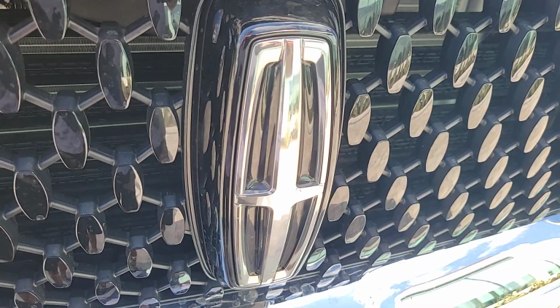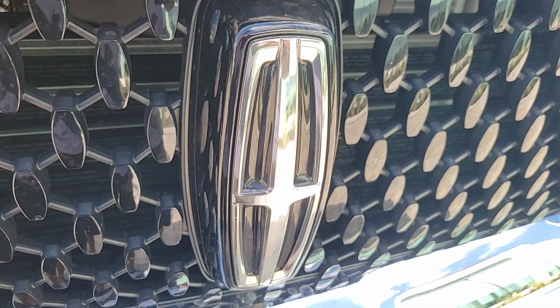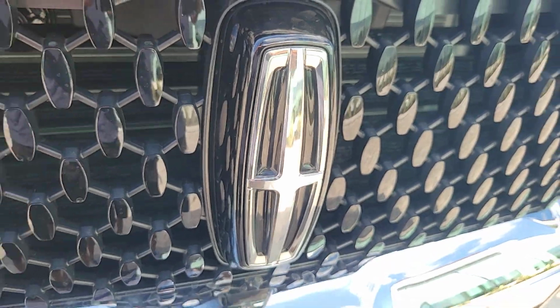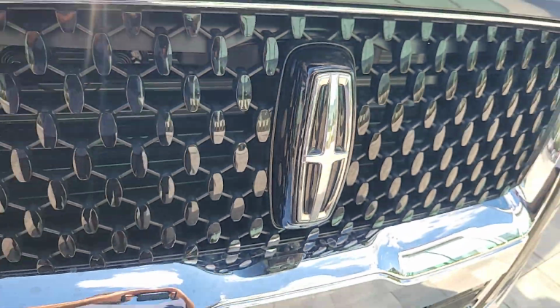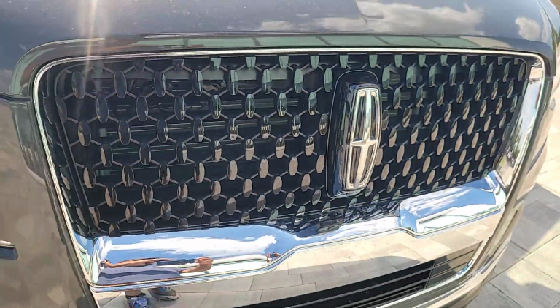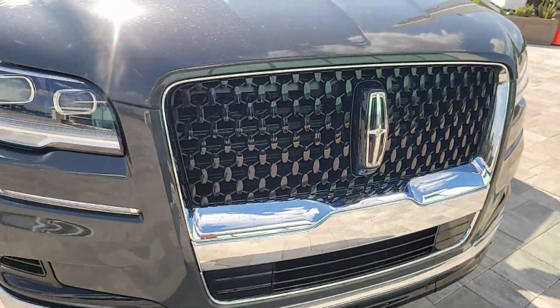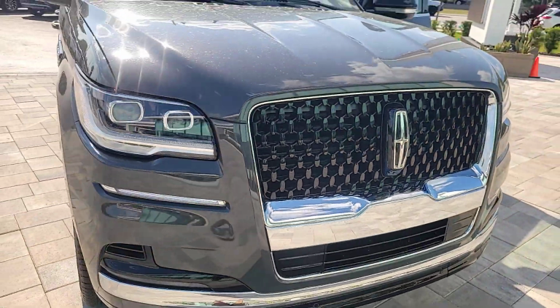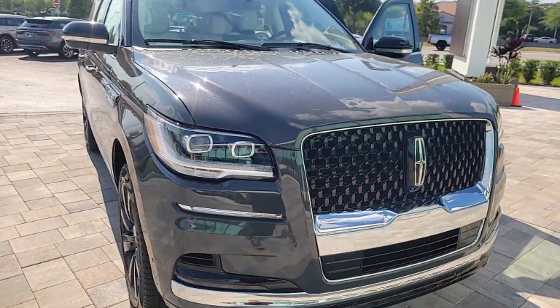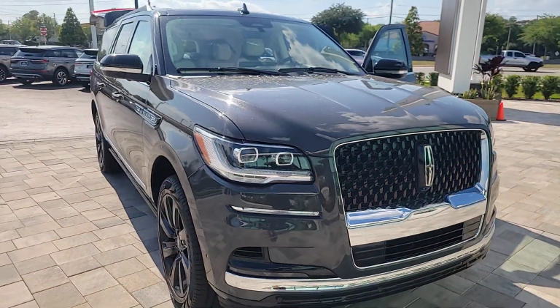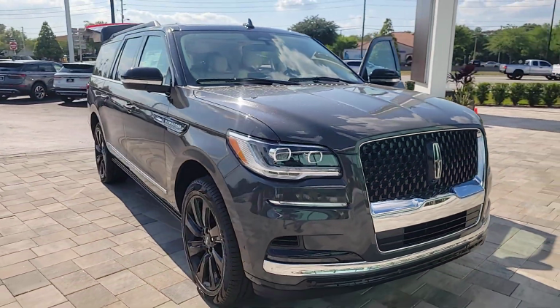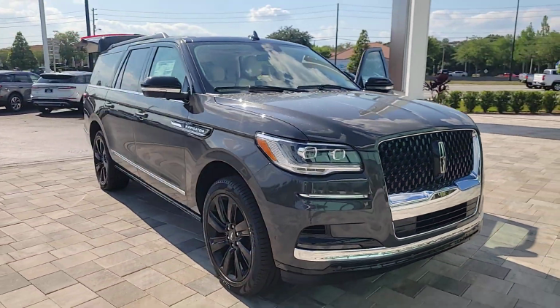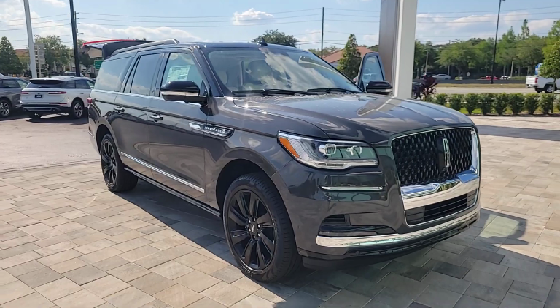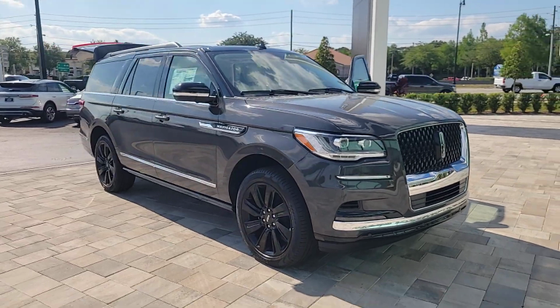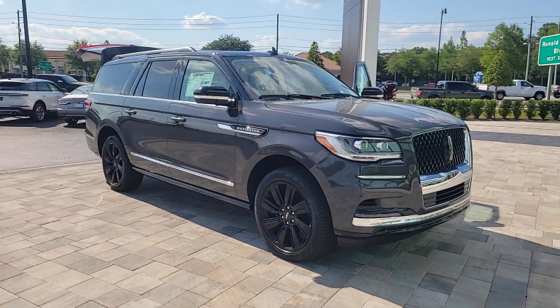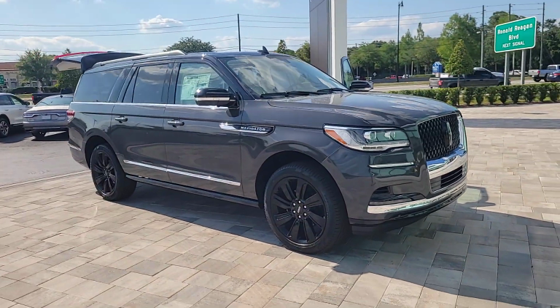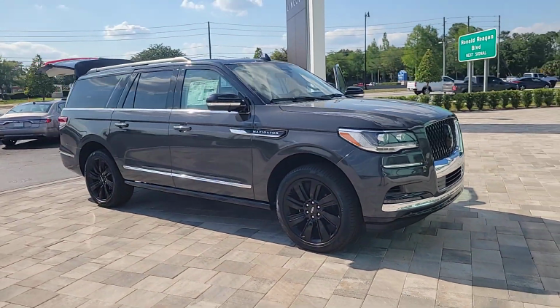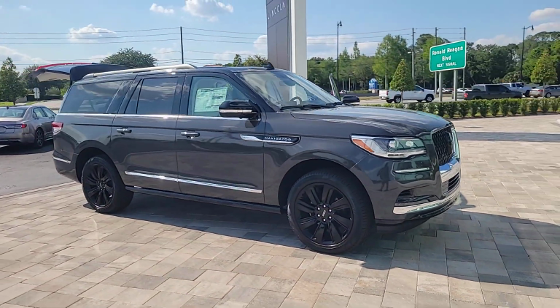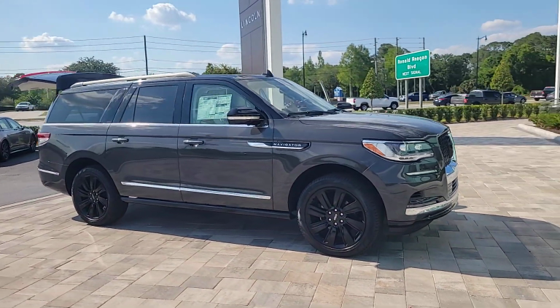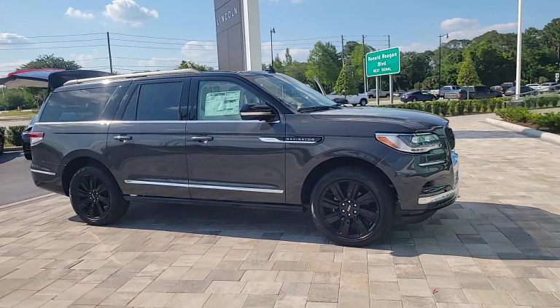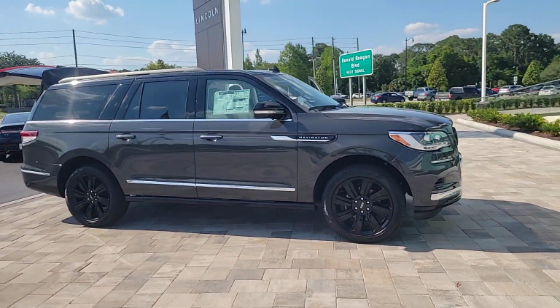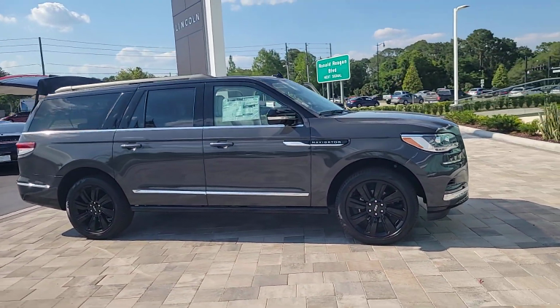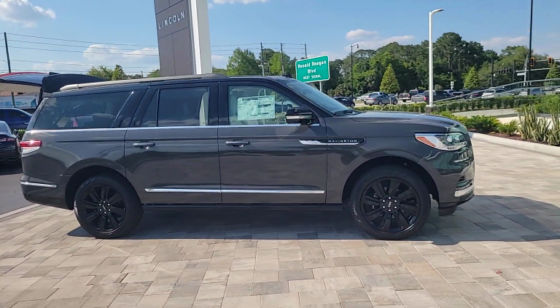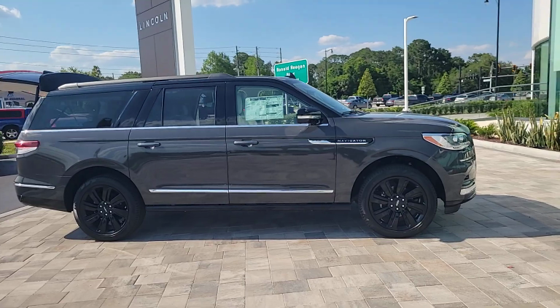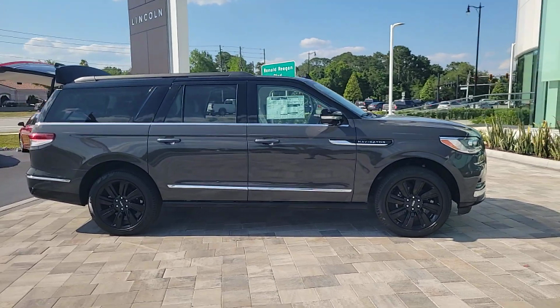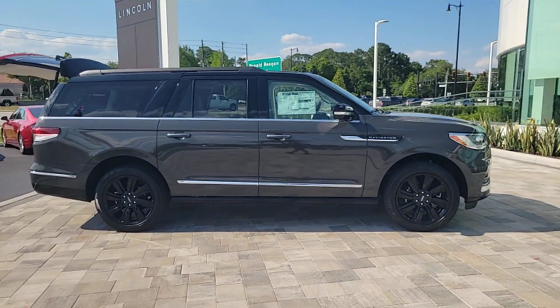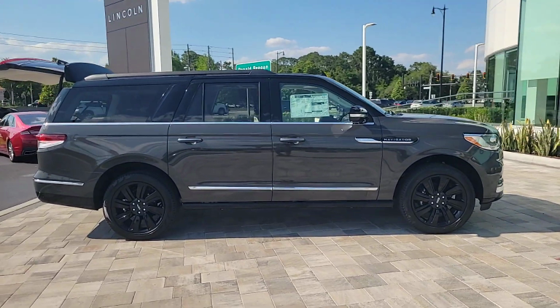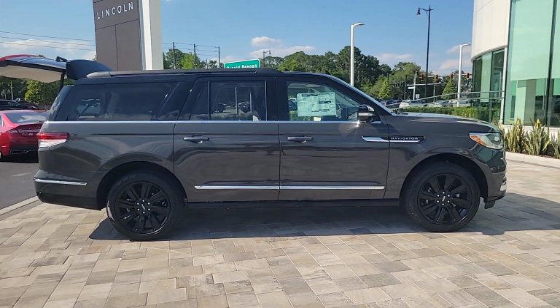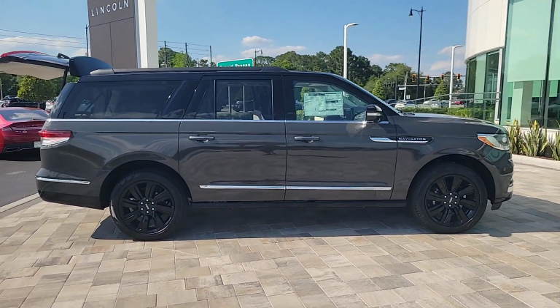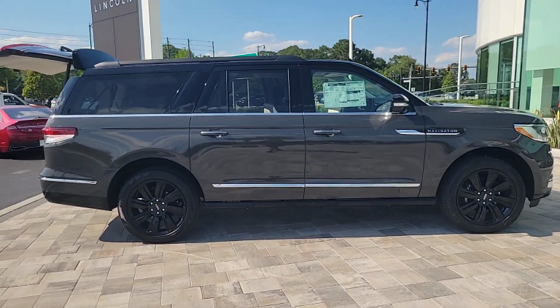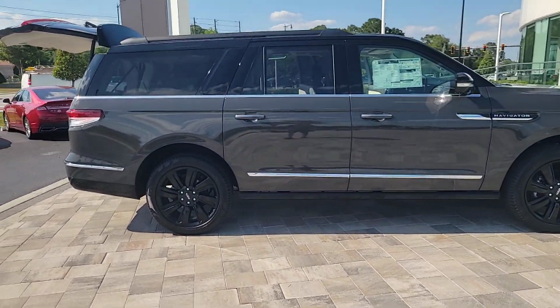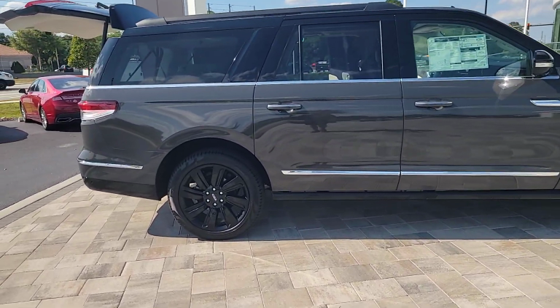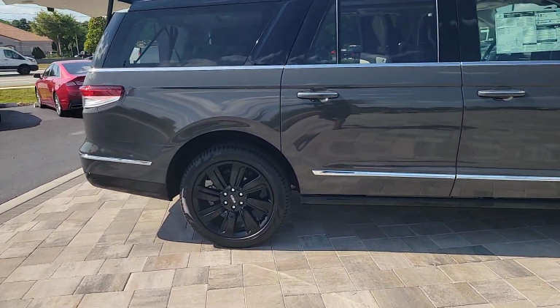Can you see yourself in the 2024 Lincoln Navigator L? Take a closer look at this magnificent Lincoln Navigator L, the full-size luxury SUV that features an extended wheelbase. With all the power and amenities you could ask for,